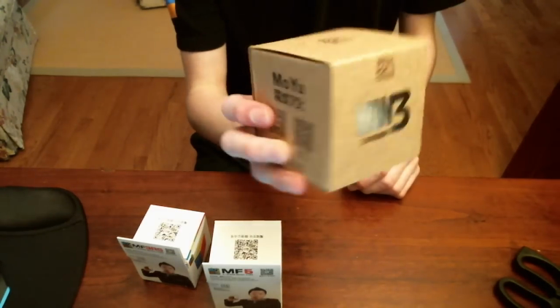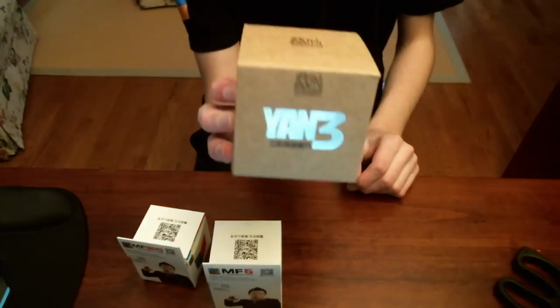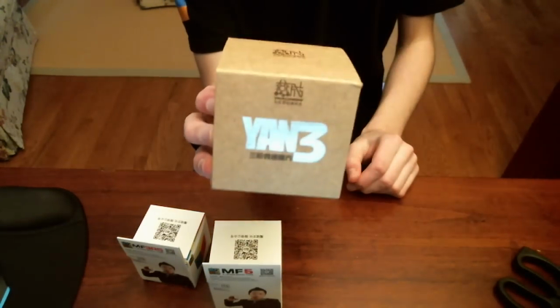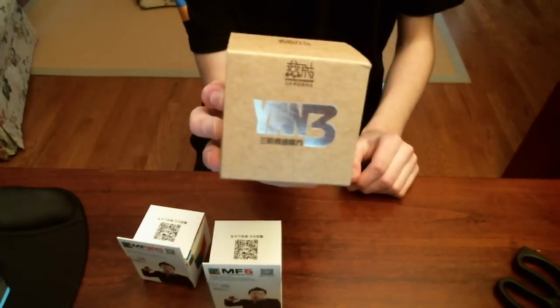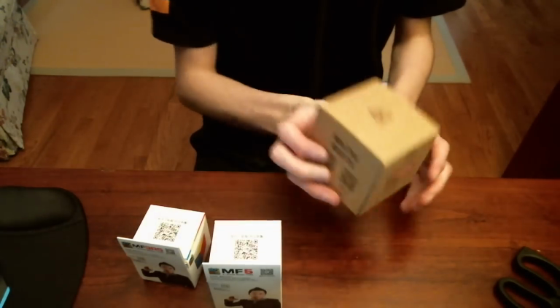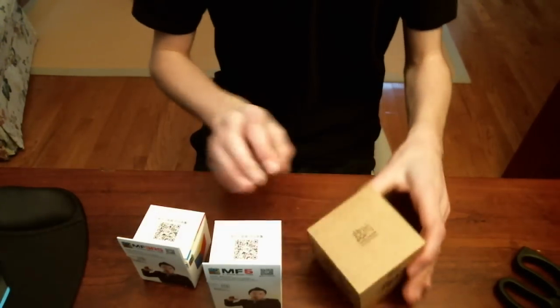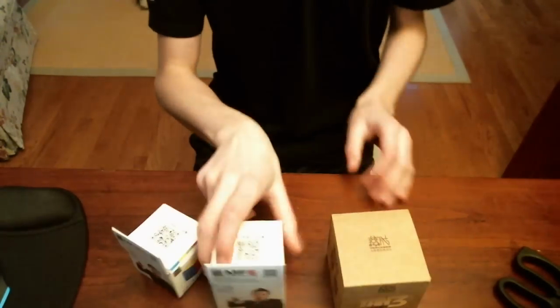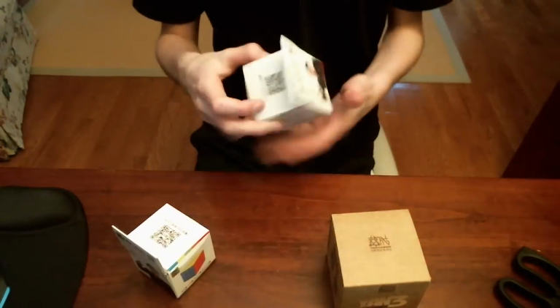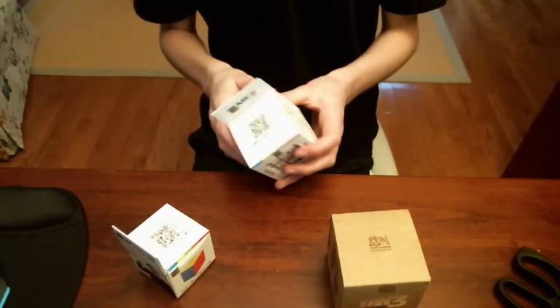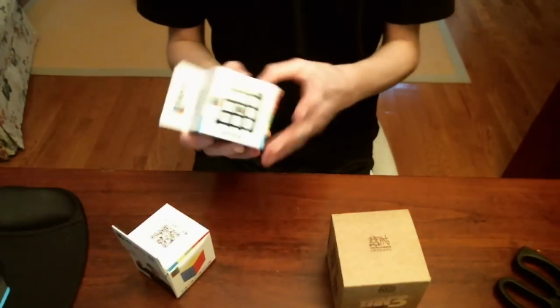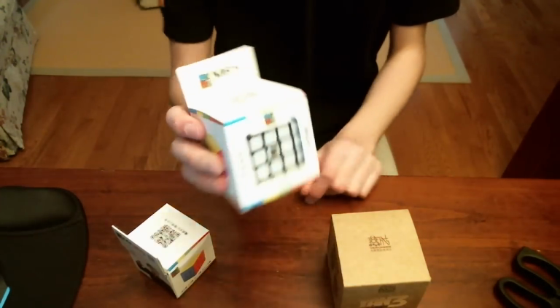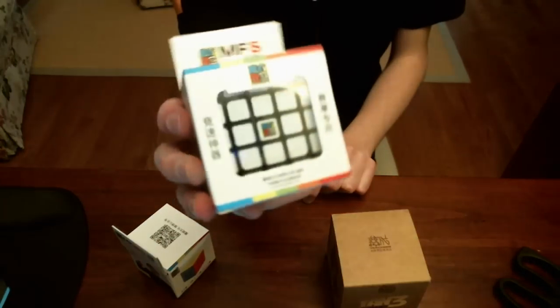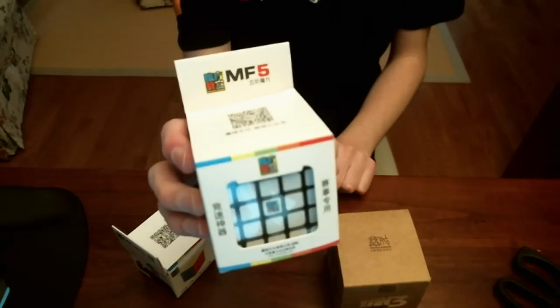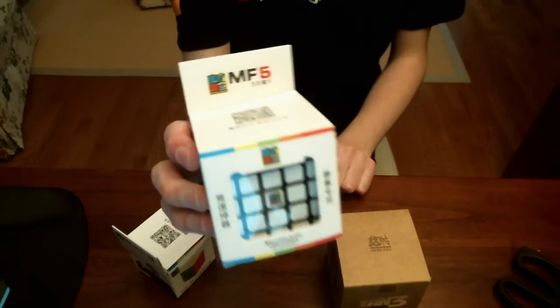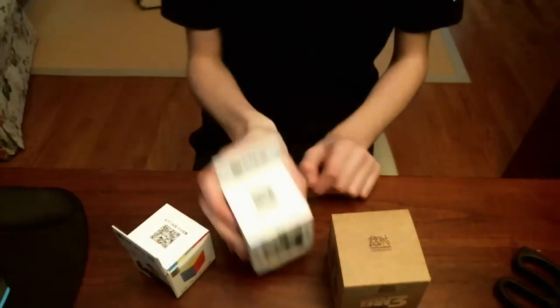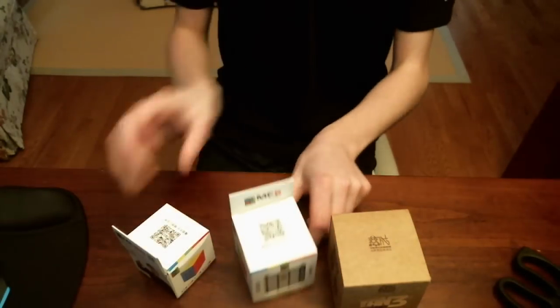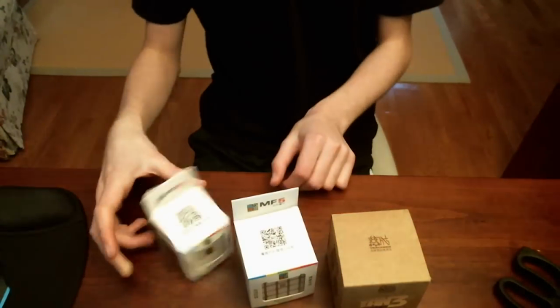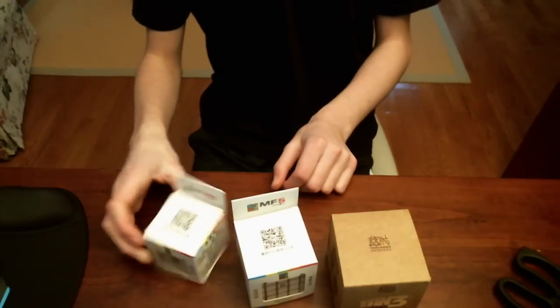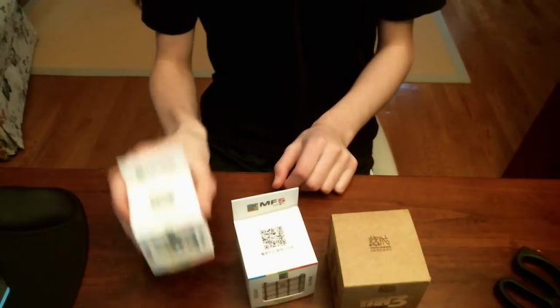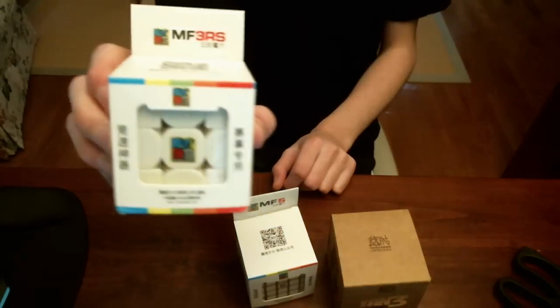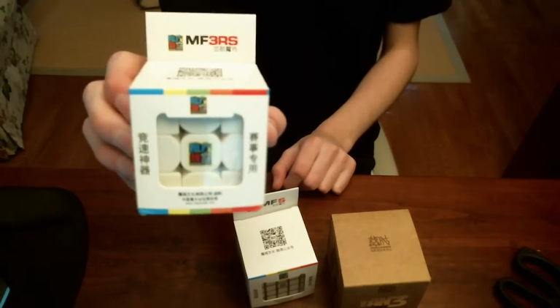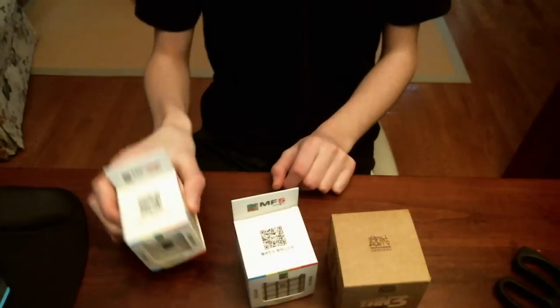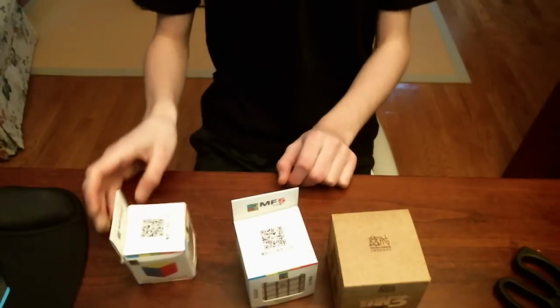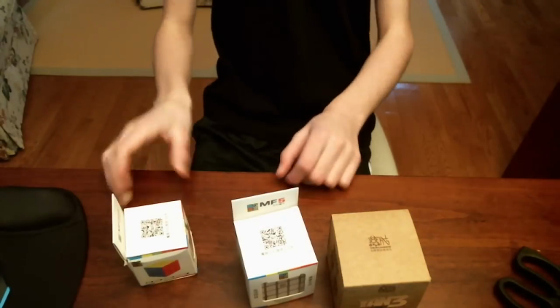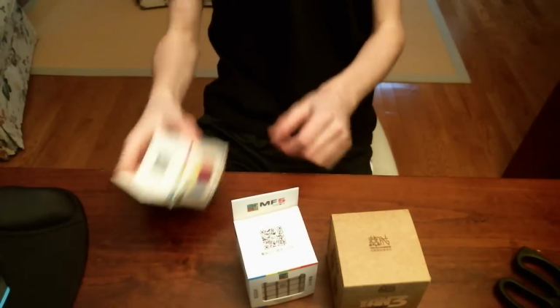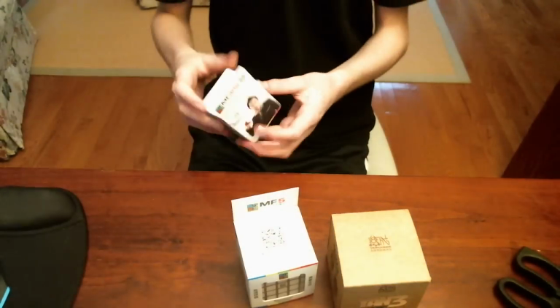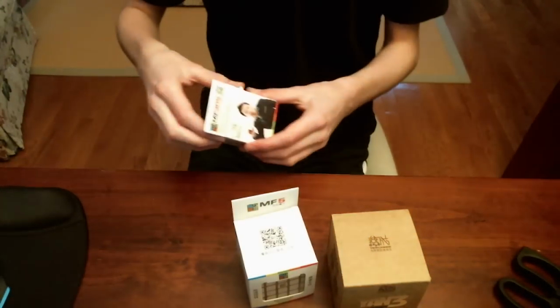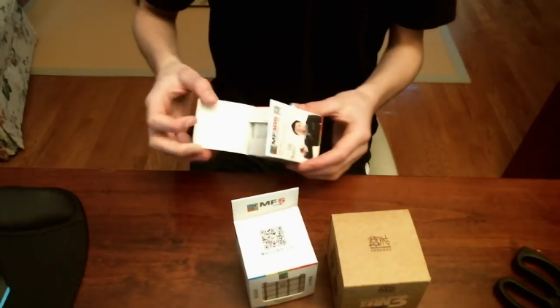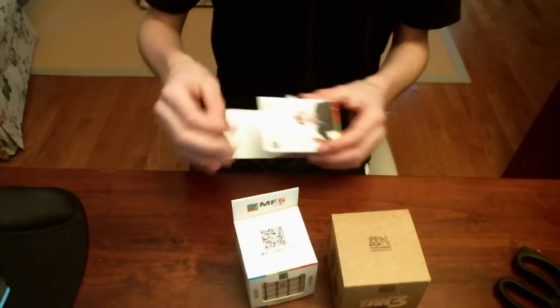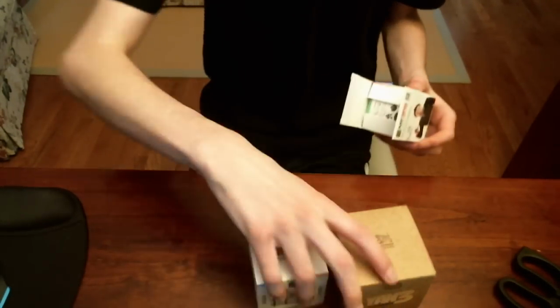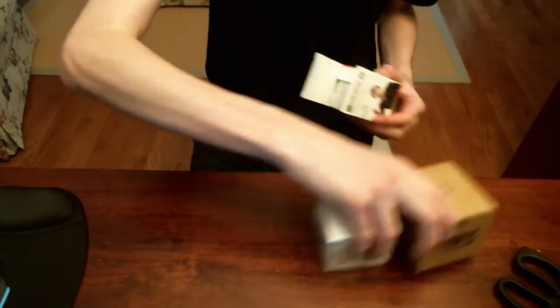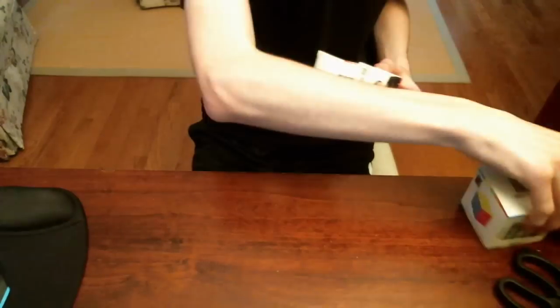The YAN-3 — this is new. Well, all of these are new, I guess. The MF-5 and the MF-3RS. I'll start out with the MF-3.